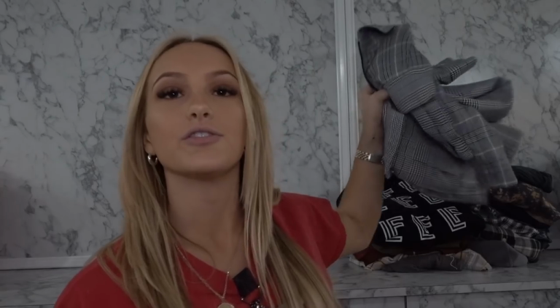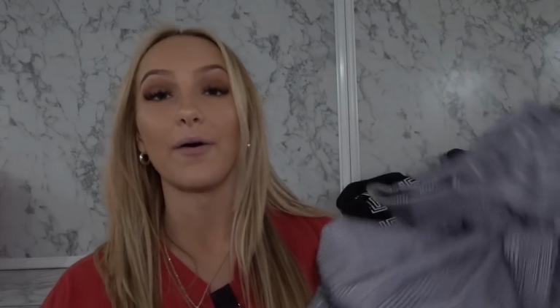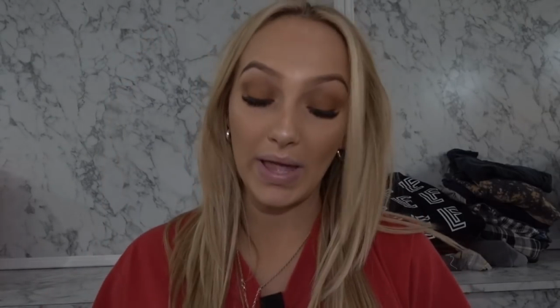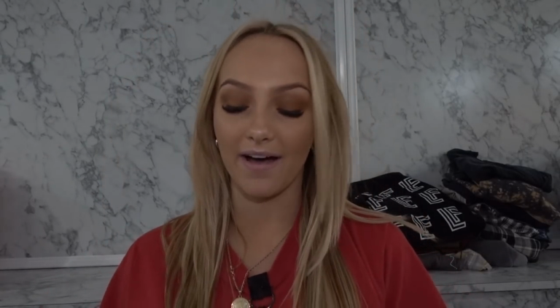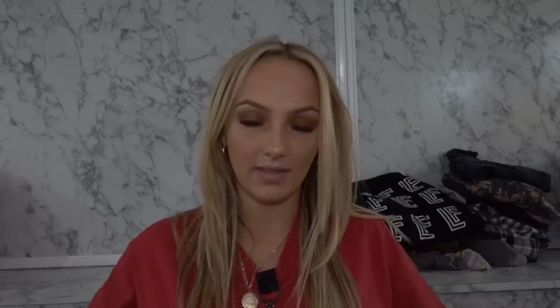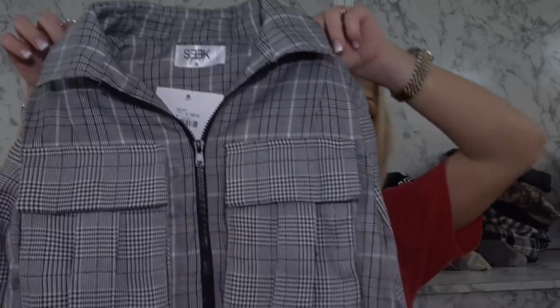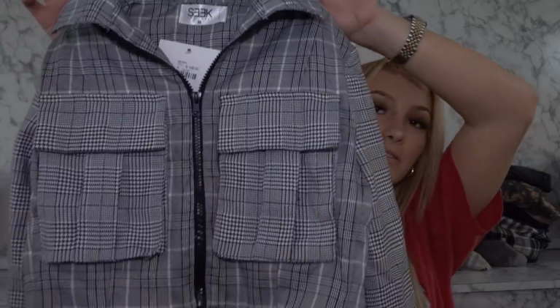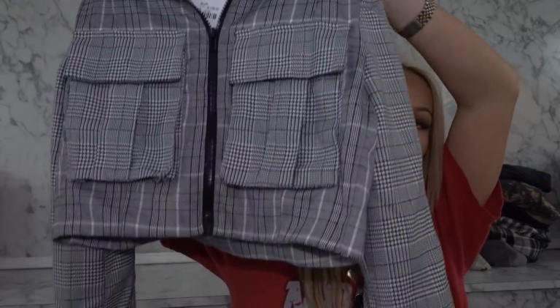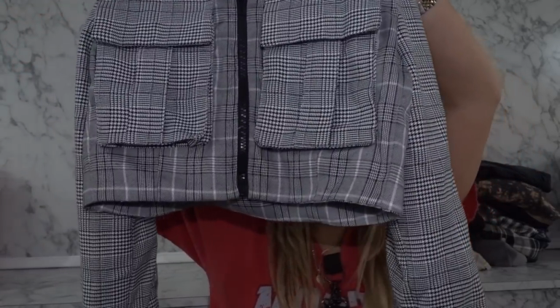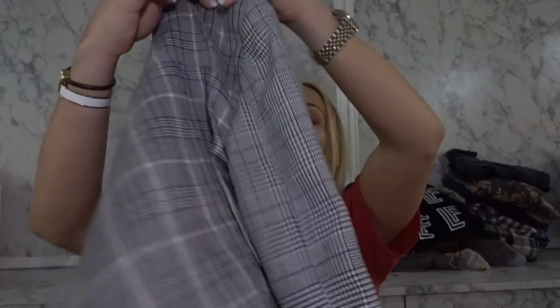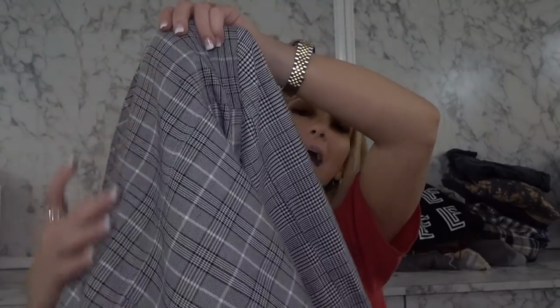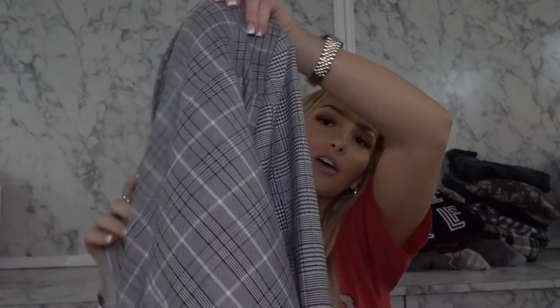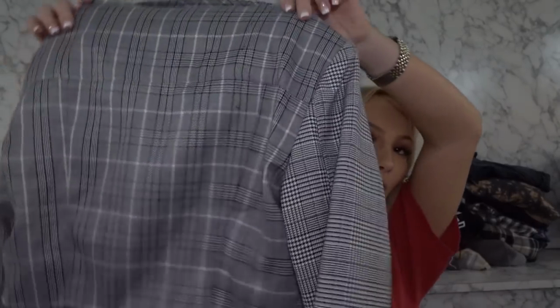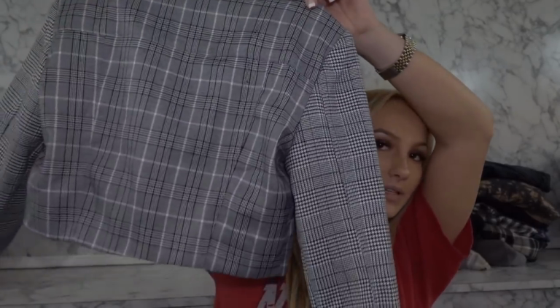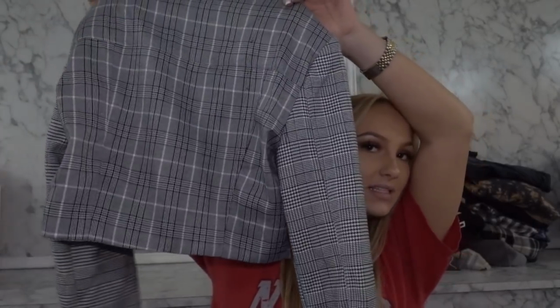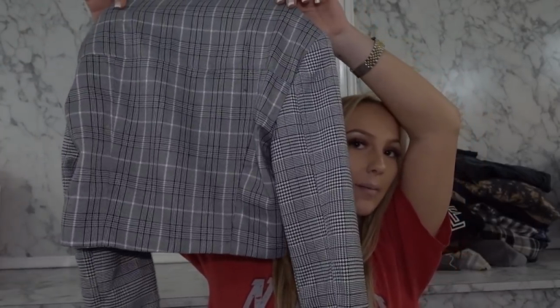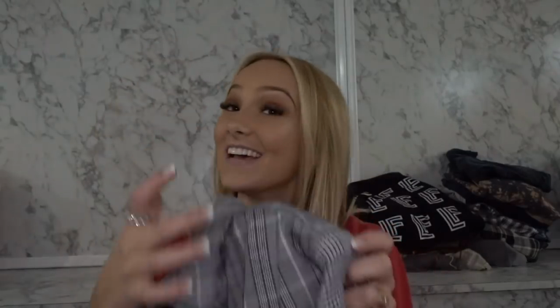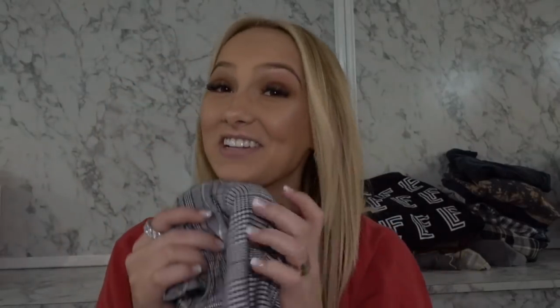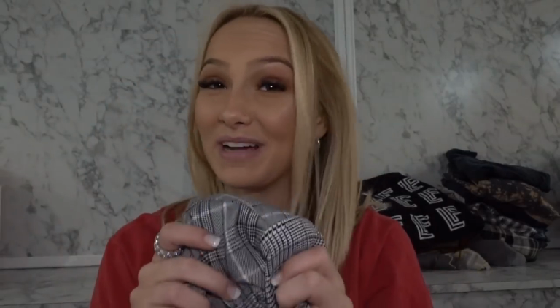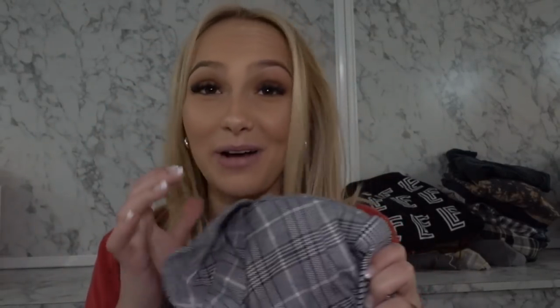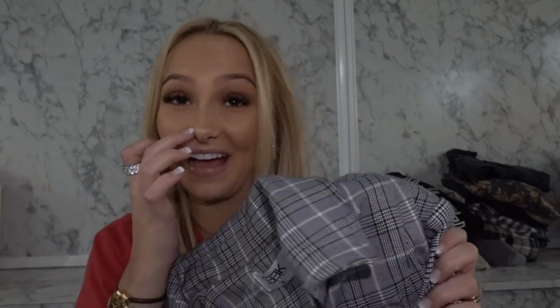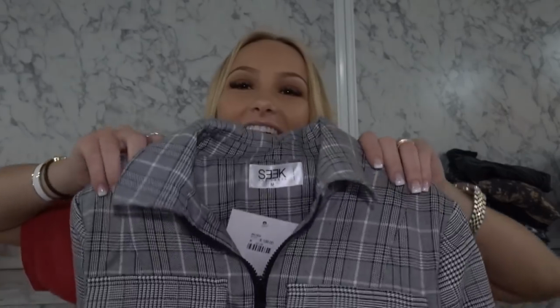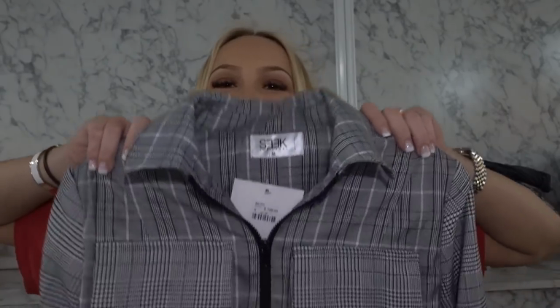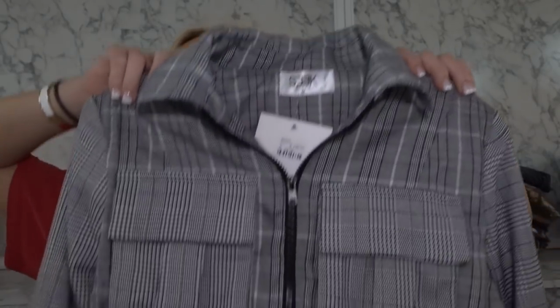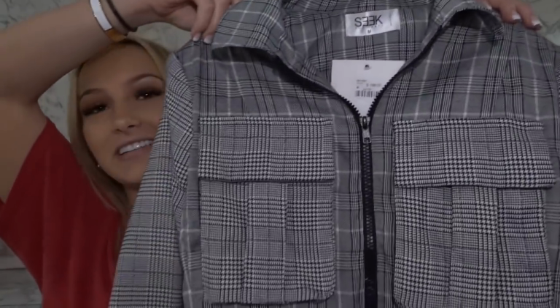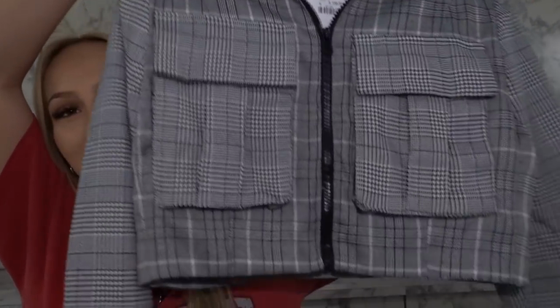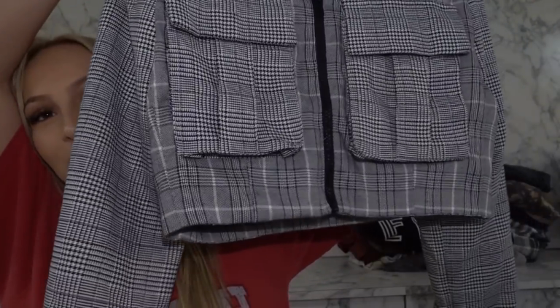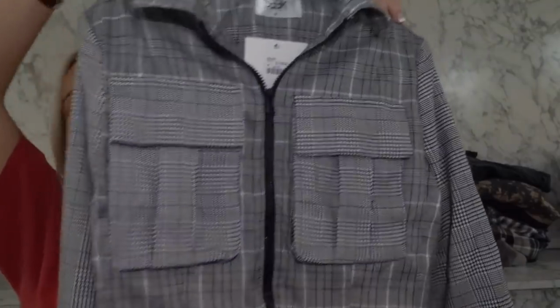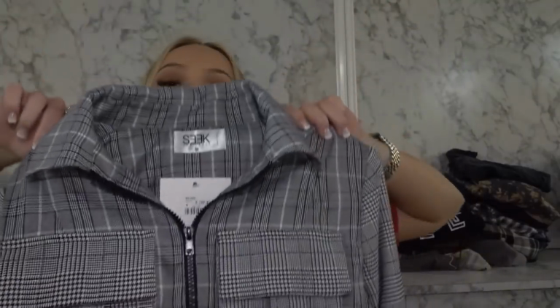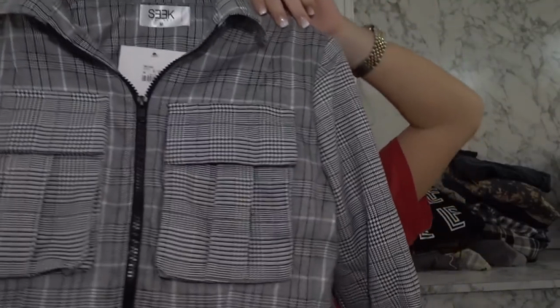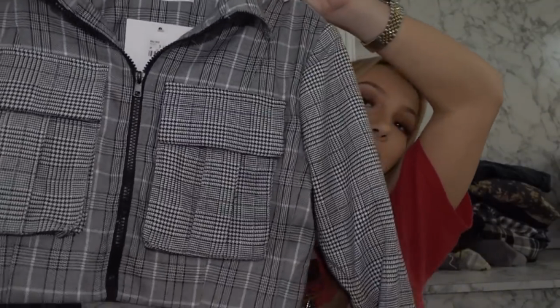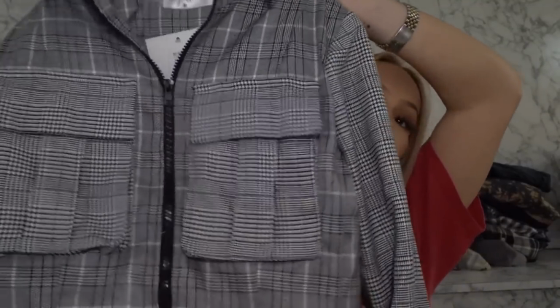Now we have this absolutely adorable plaid cropped zip up — this has shoulder pads as well. I don't know why I'm obsessed with that, just ignore me. I love this, I am in love with this.